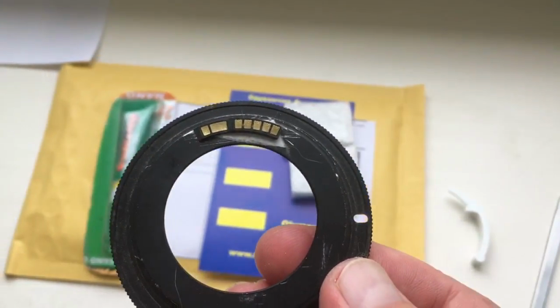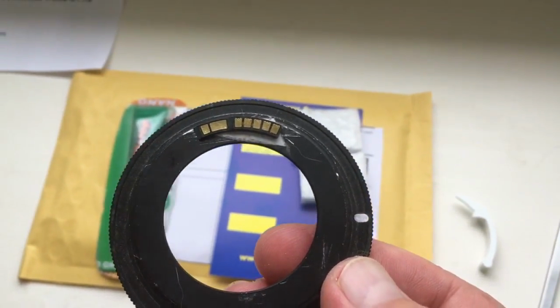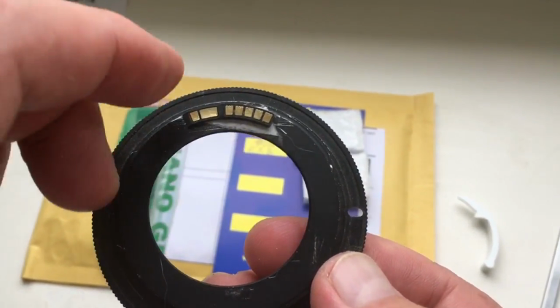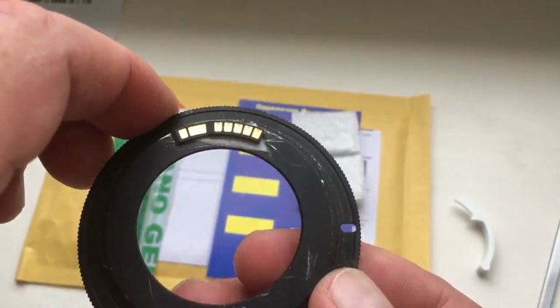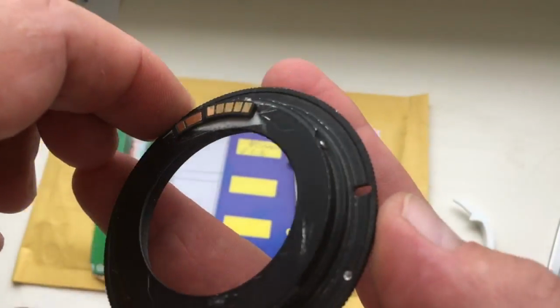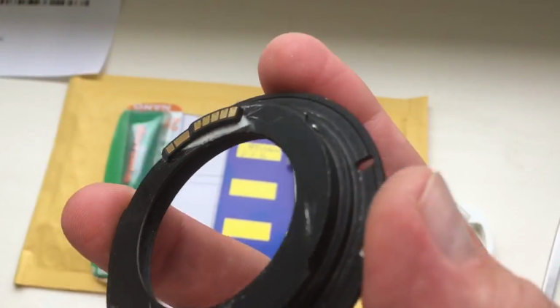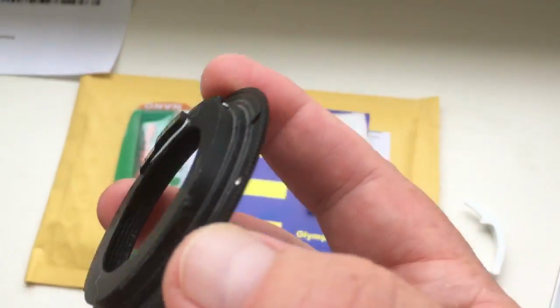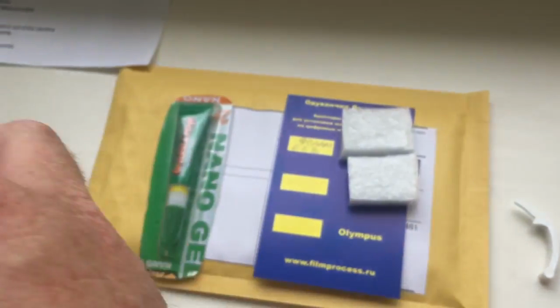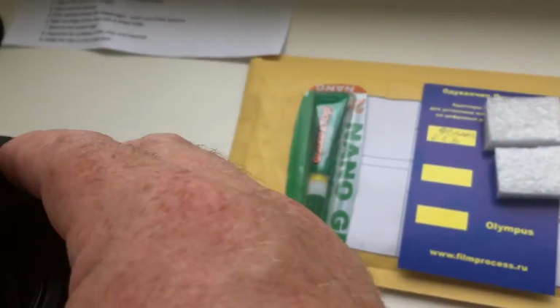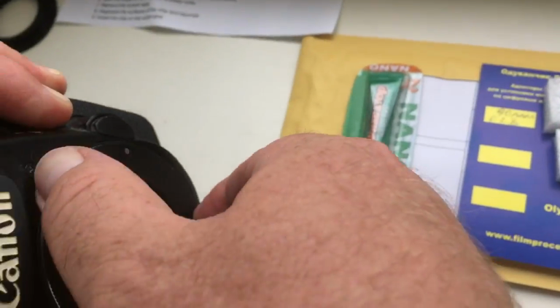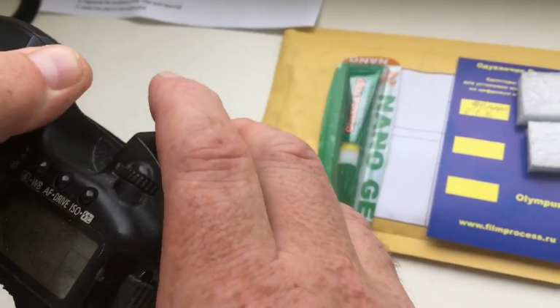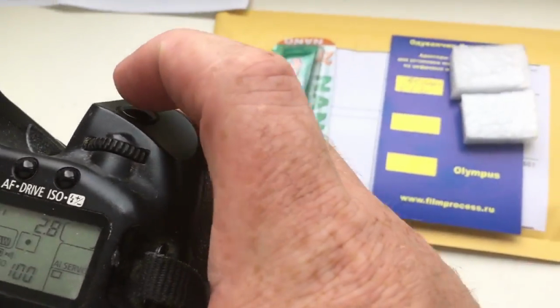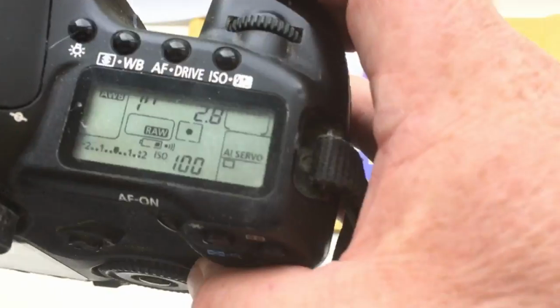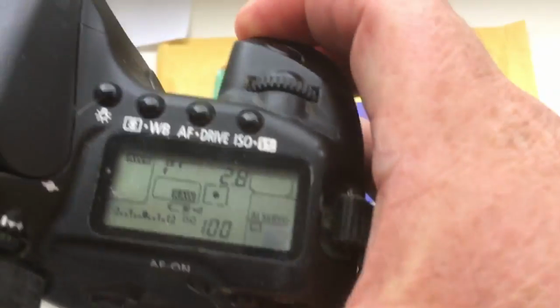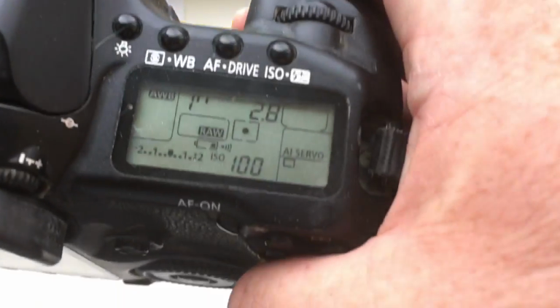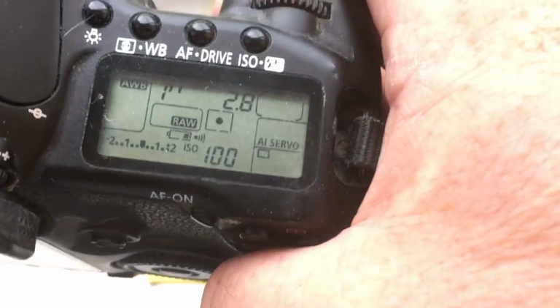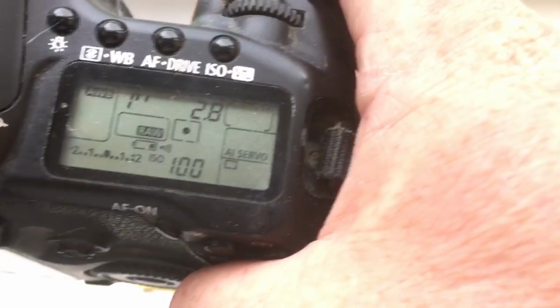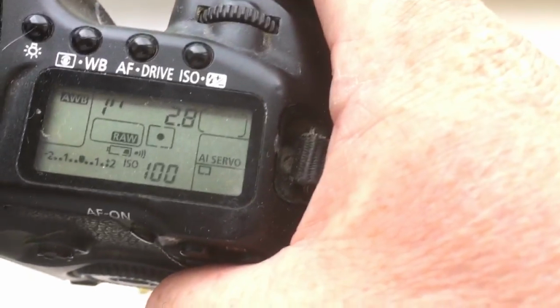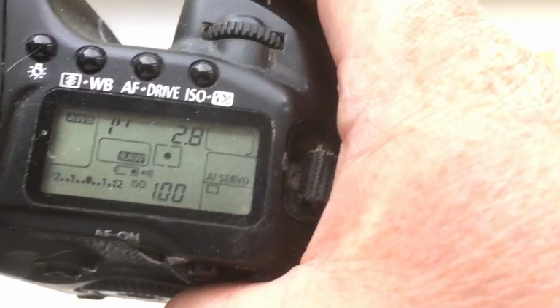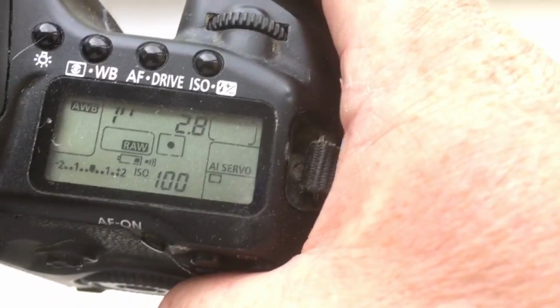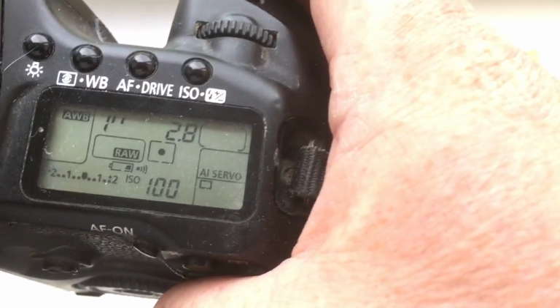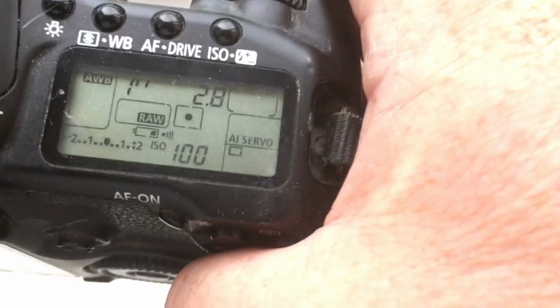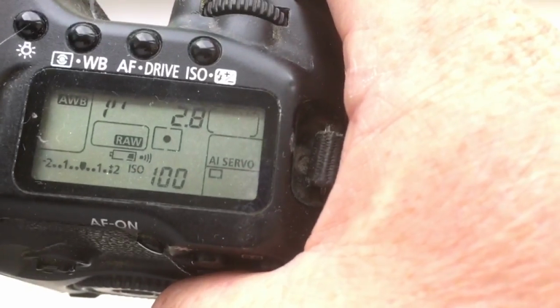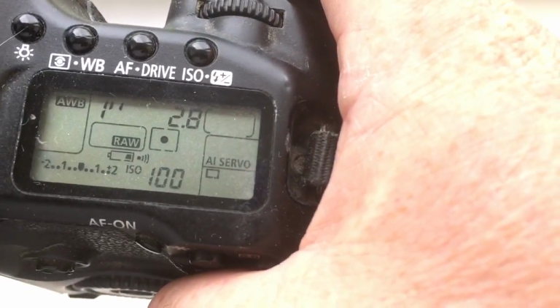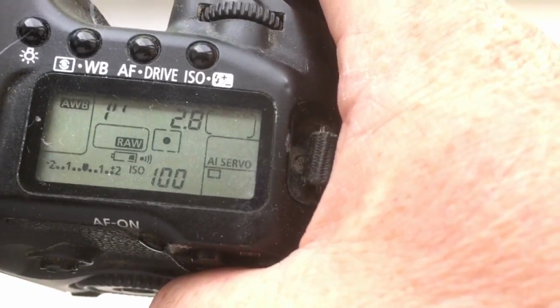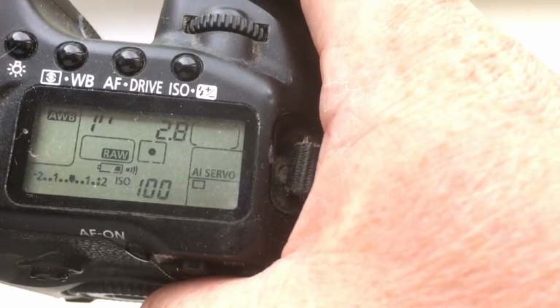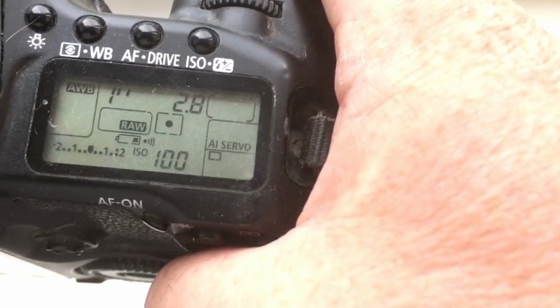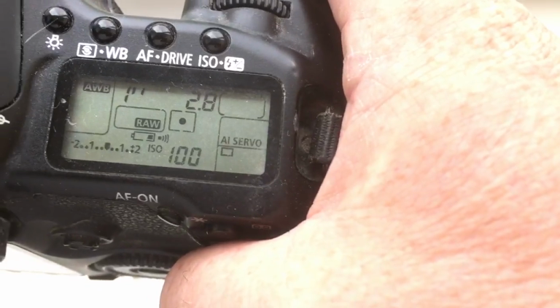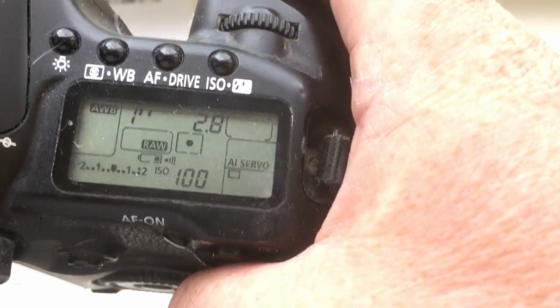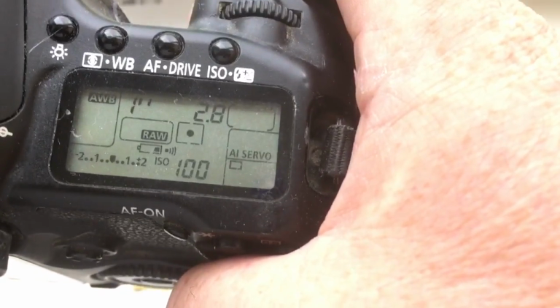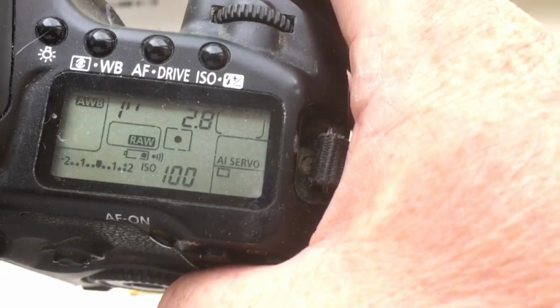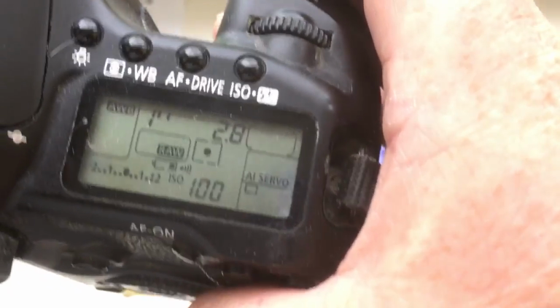Insert the bayonet with chip on the camera. Look, I pre-programmed your chip. Focal lens is 90mm, enter aperture 2.8. Delay time to enter in program mode is 1 second.